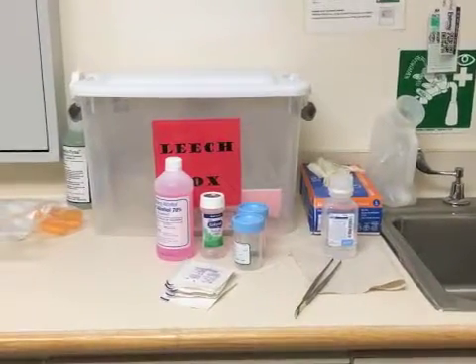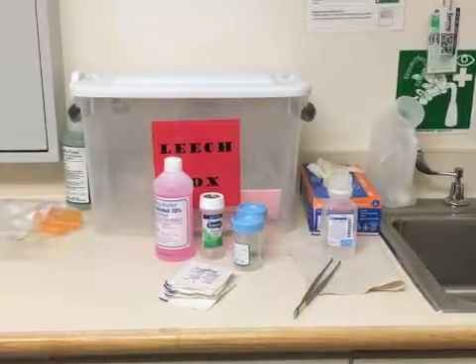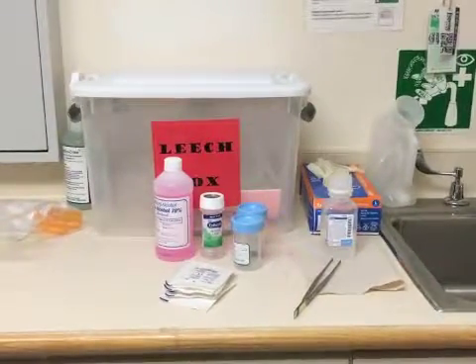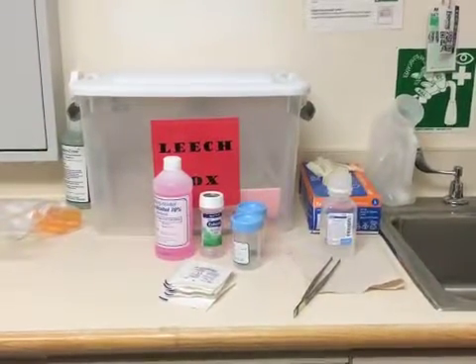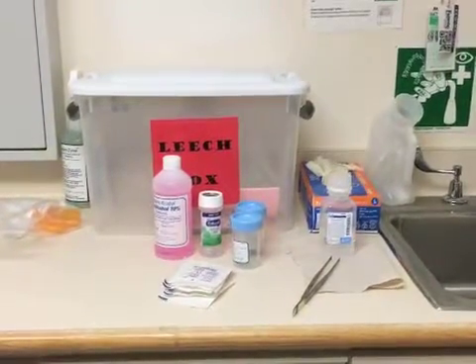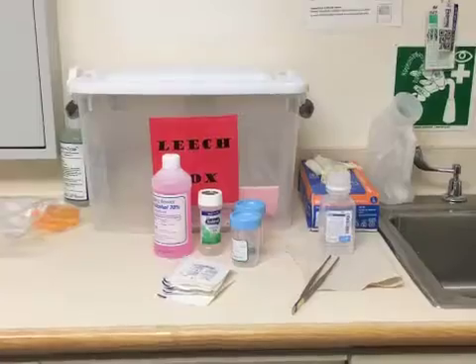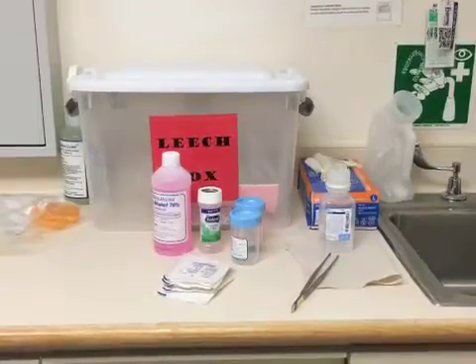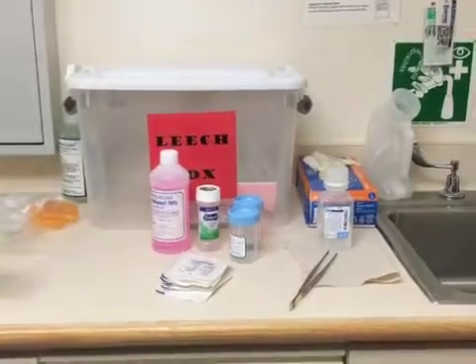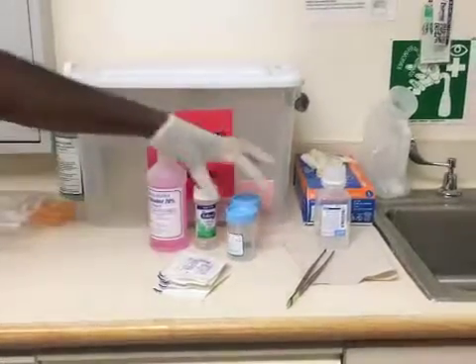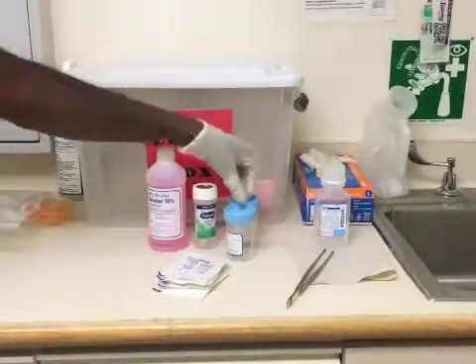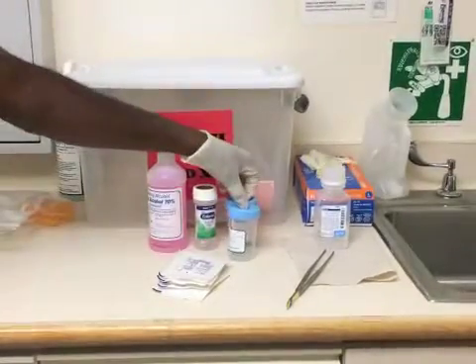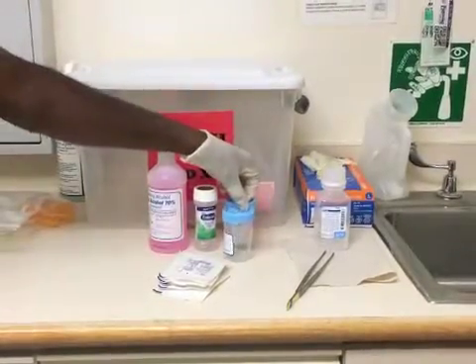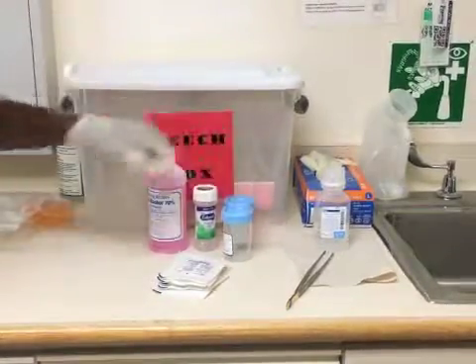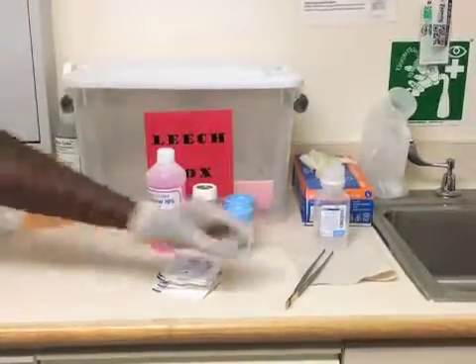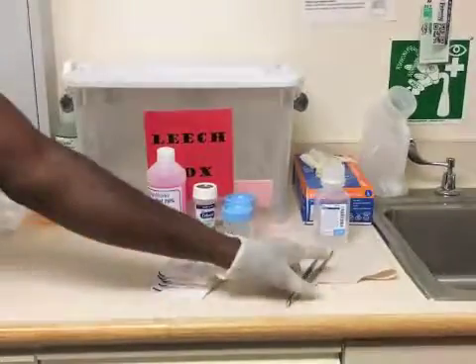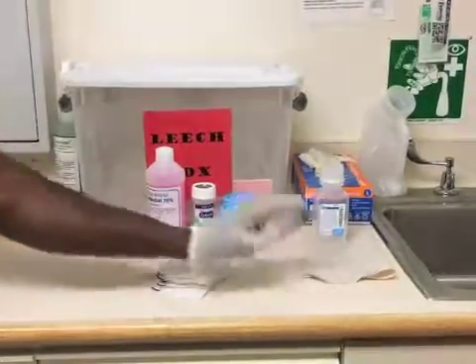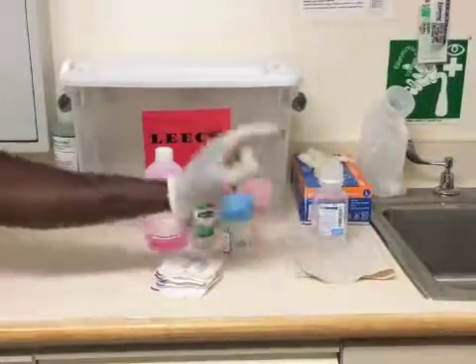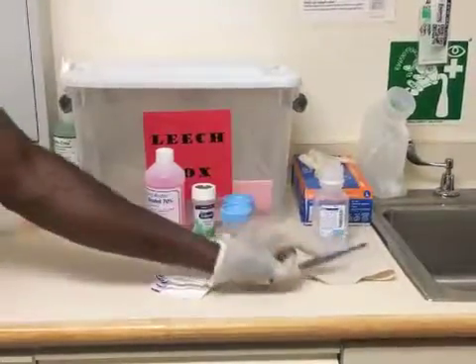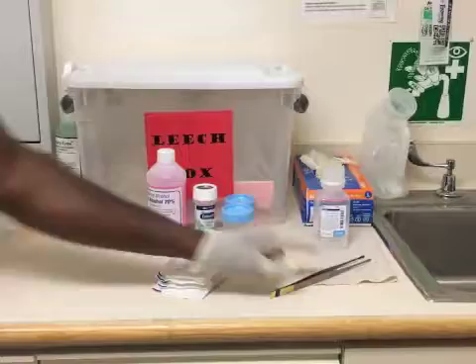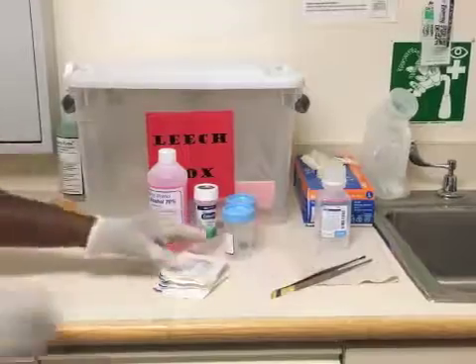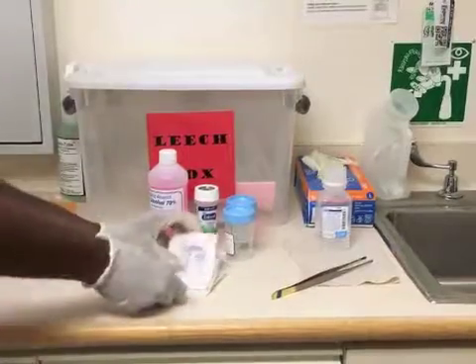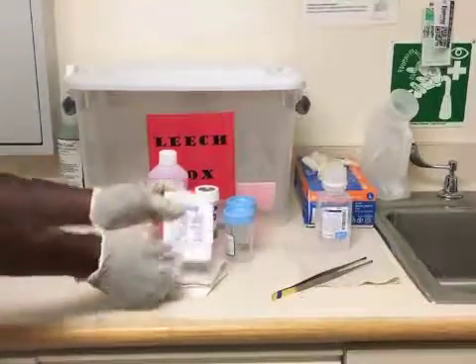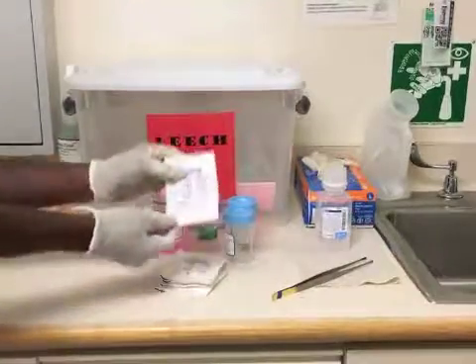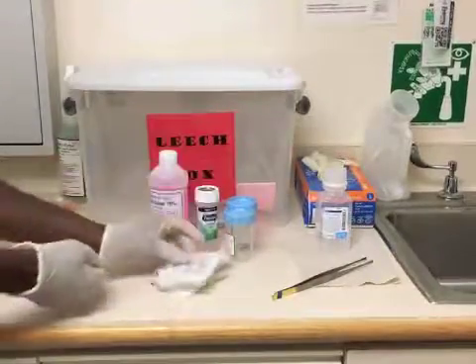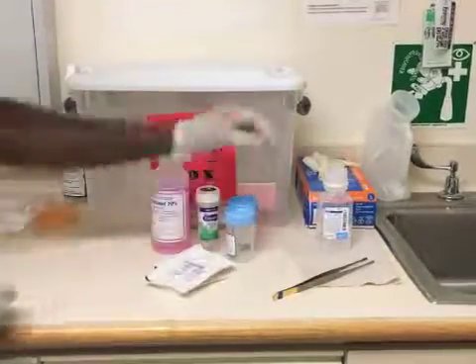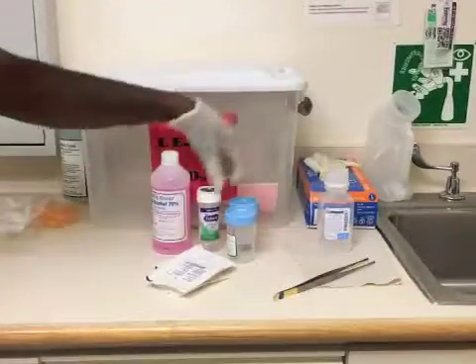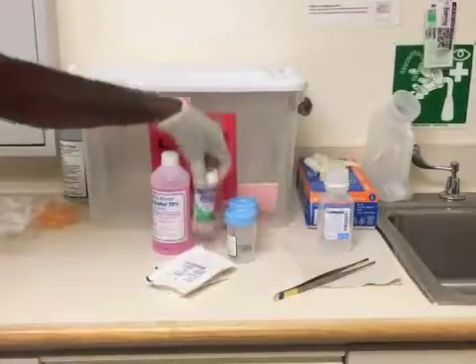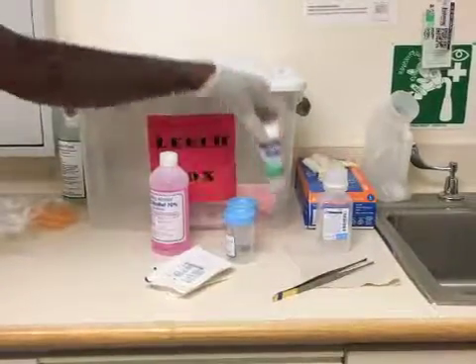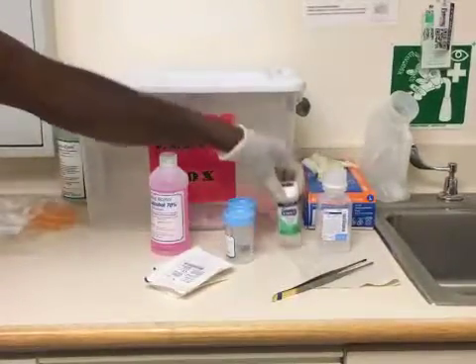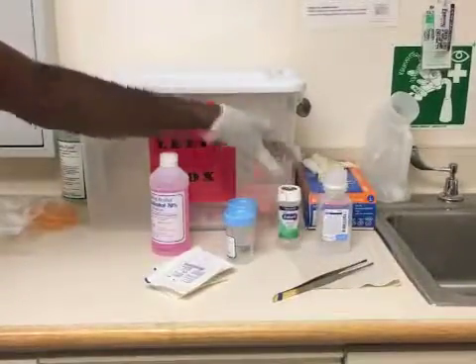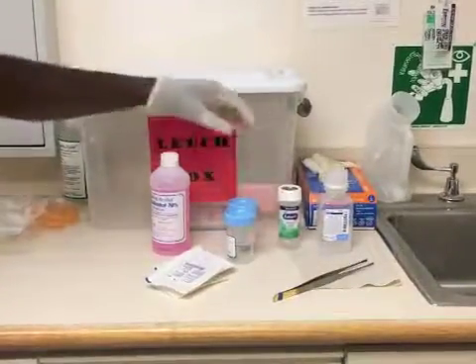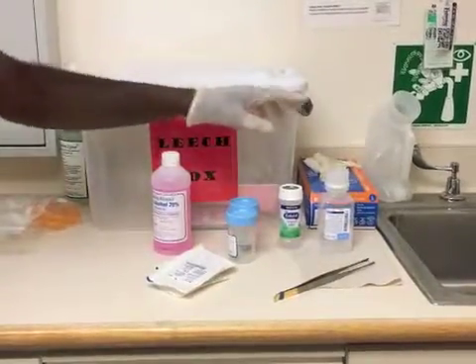The supplies needed are two specimen cups, forceps, gauze, D5, Vaseline, and sterile water.